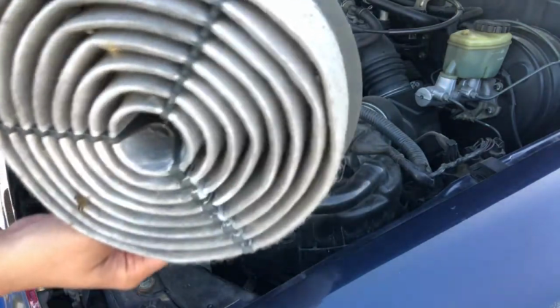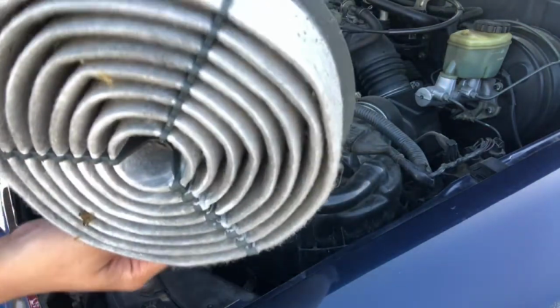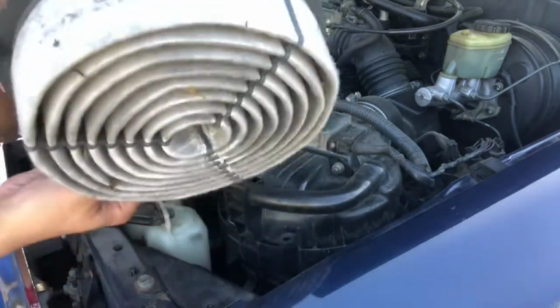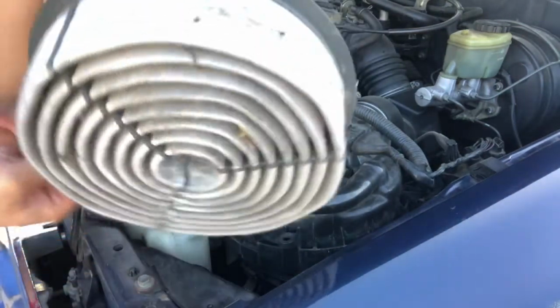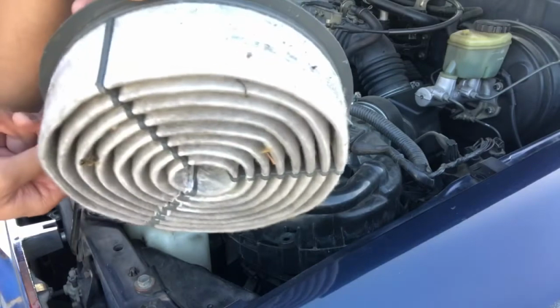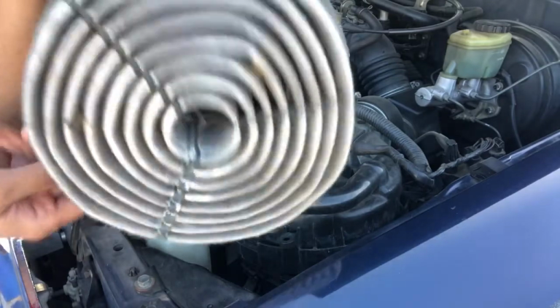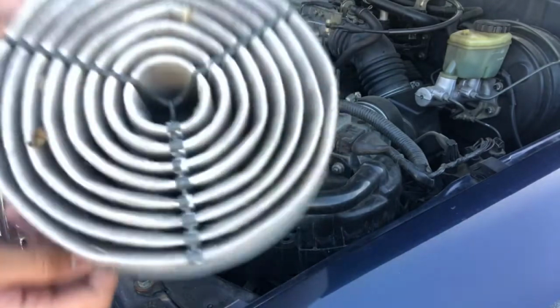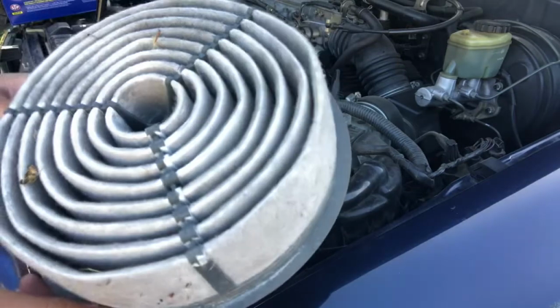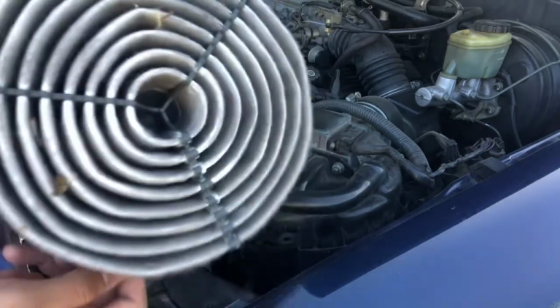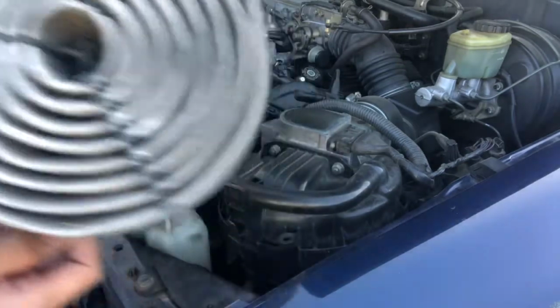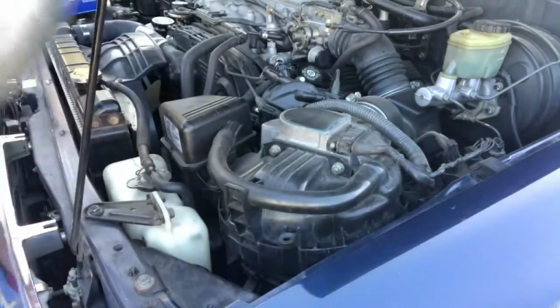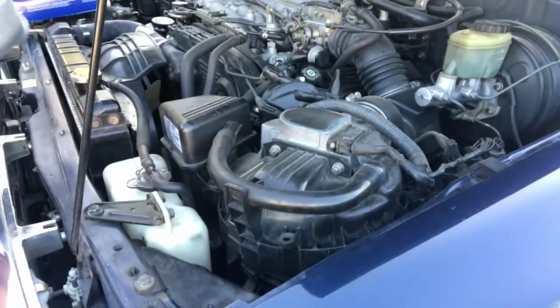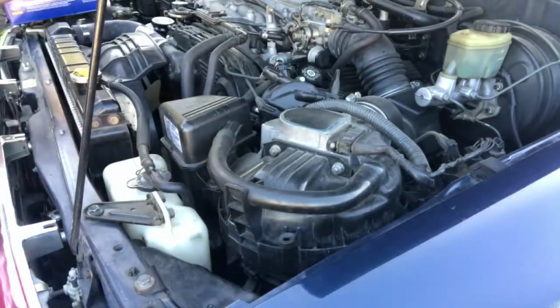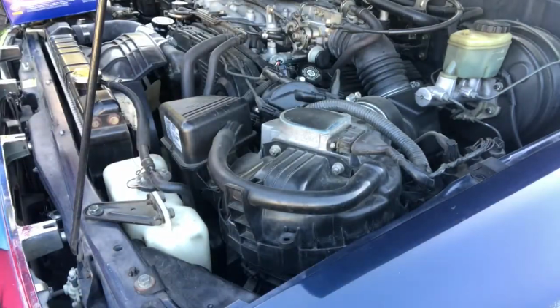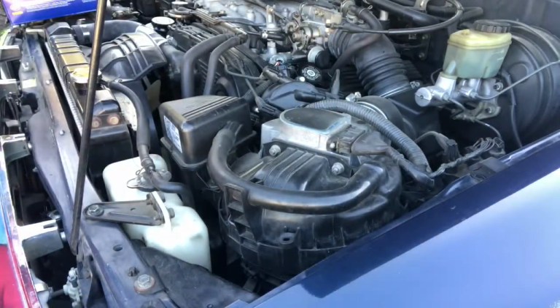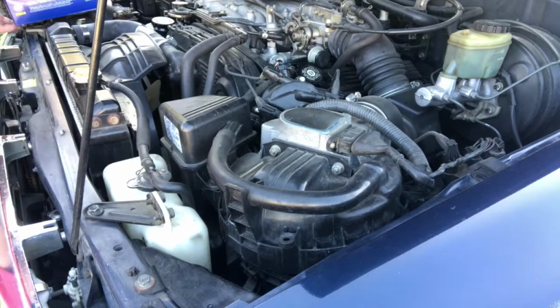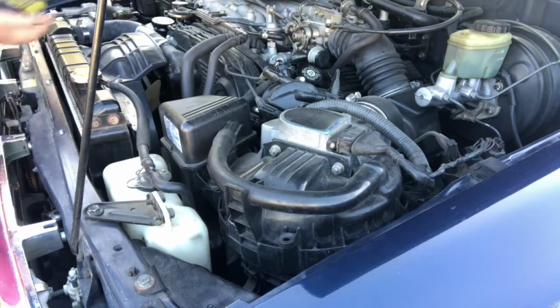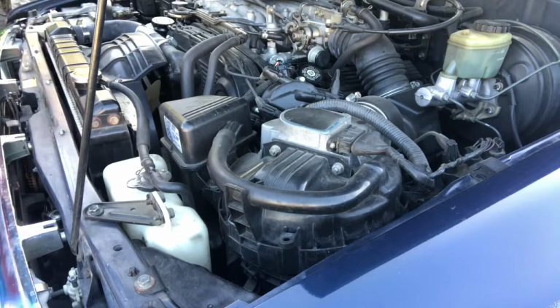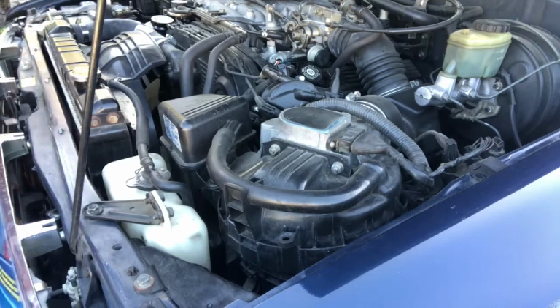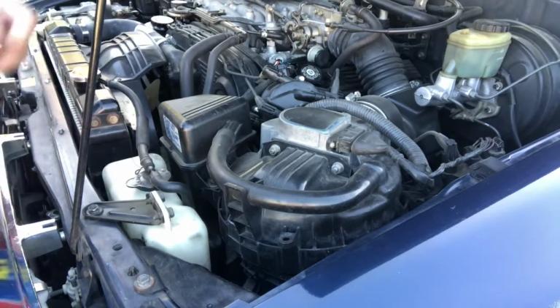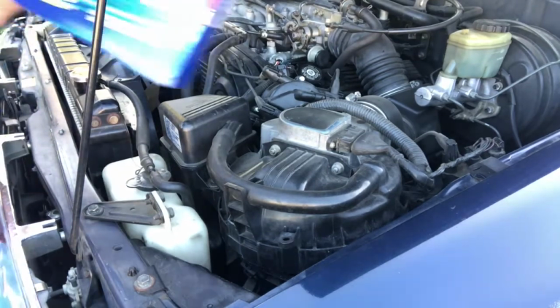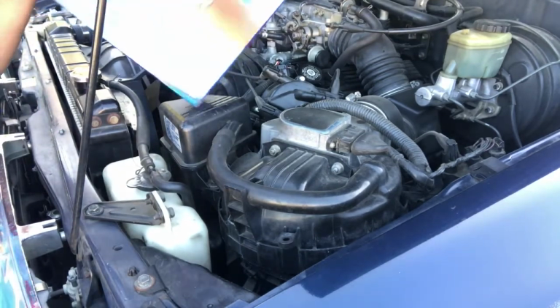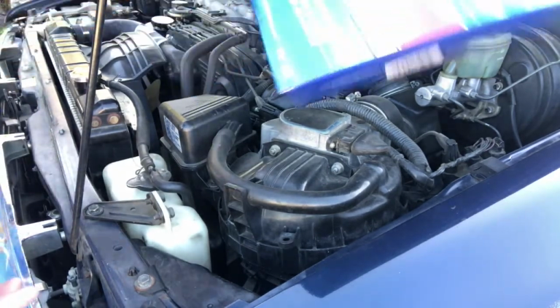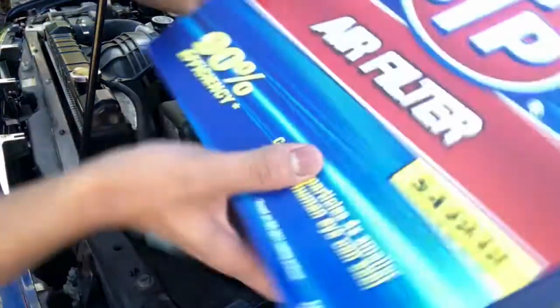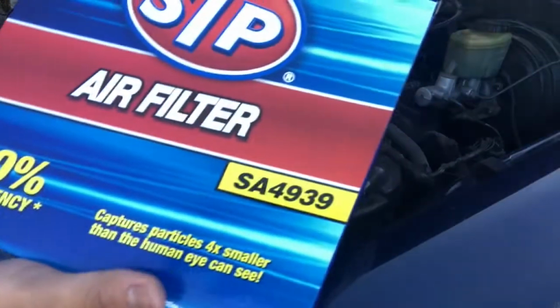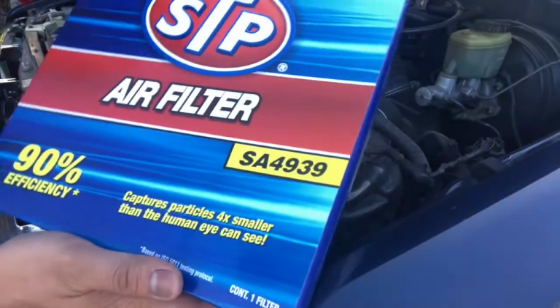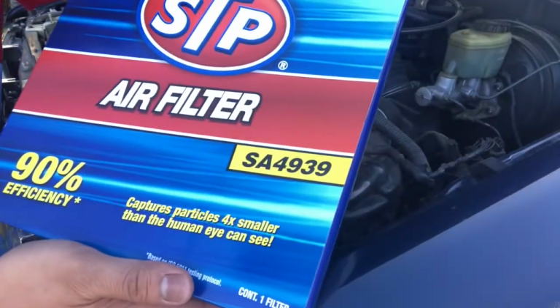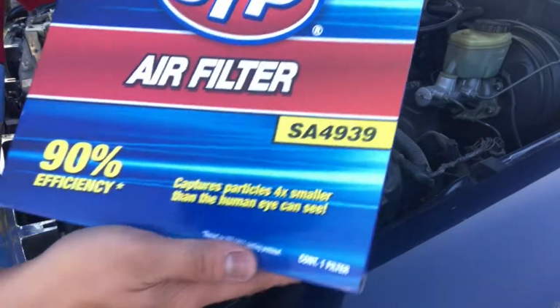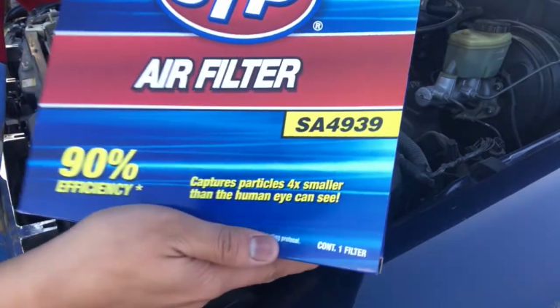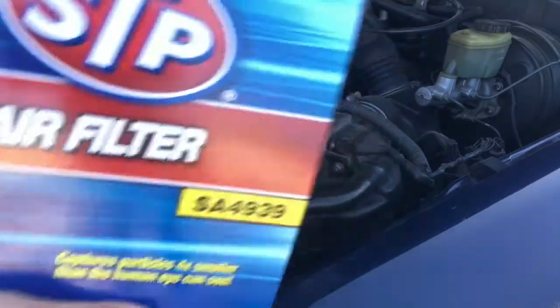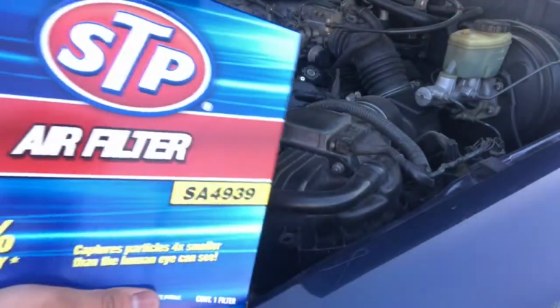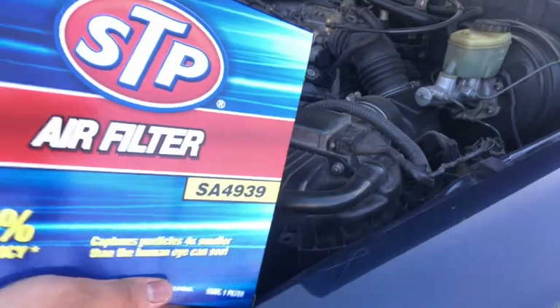As you can see, this filter has been in my car for about a year or two — it's getting dirty. So what I'm gonna do is replace it. Here's the new one — I'm not sponsored, but here's the new one.